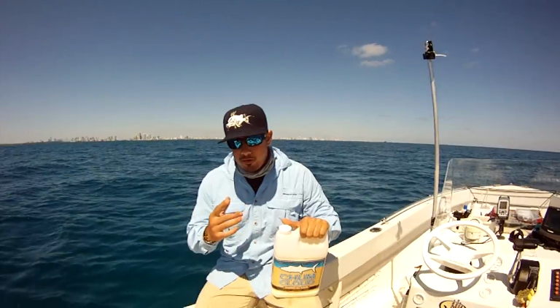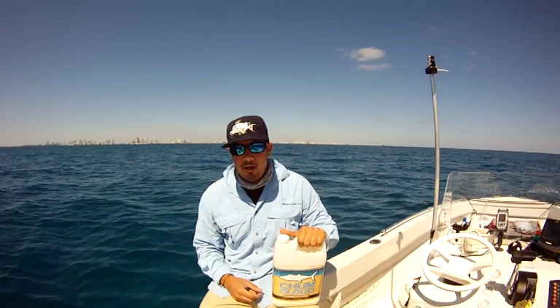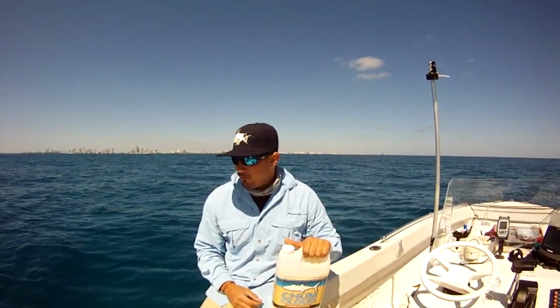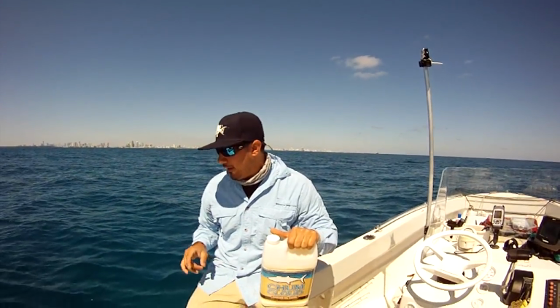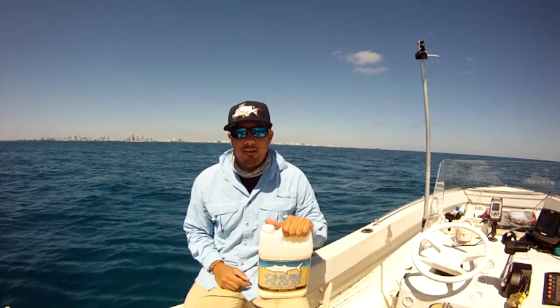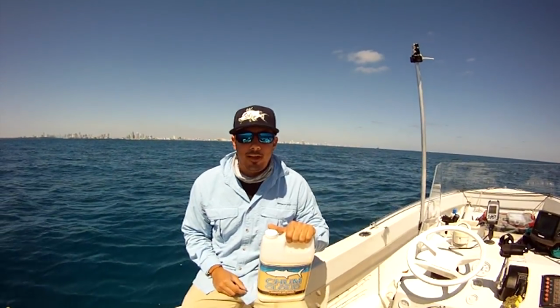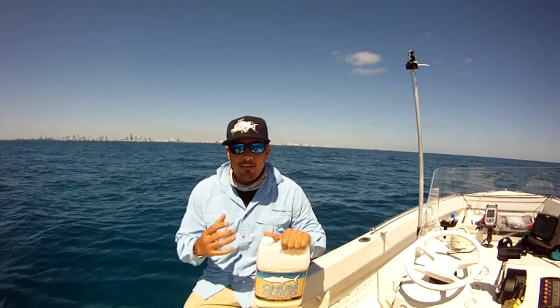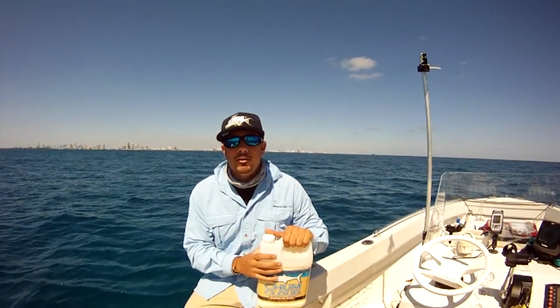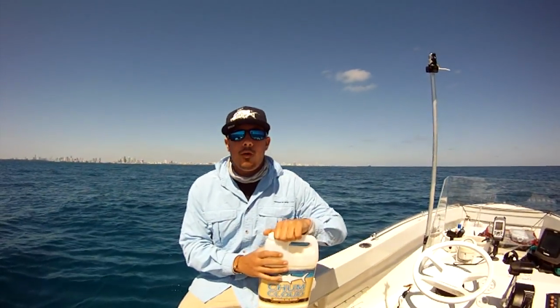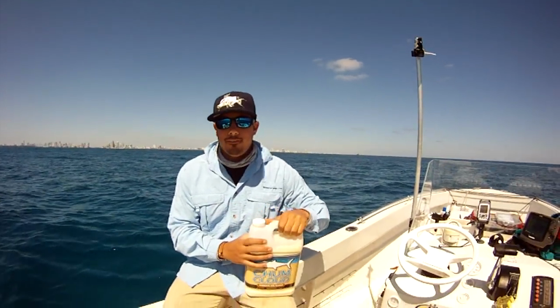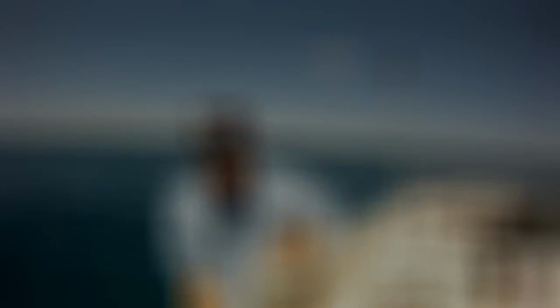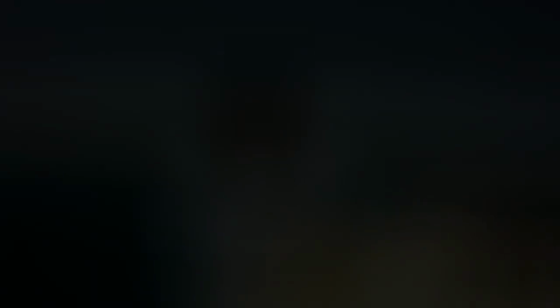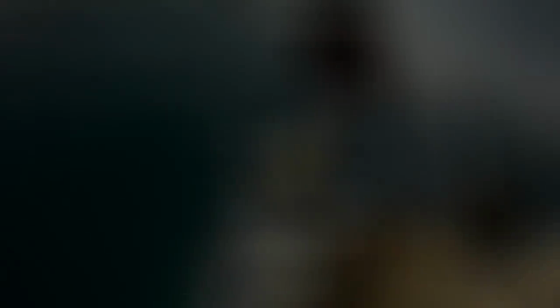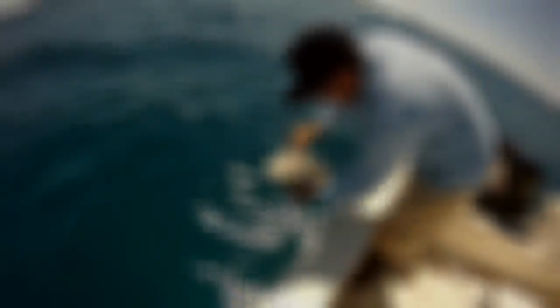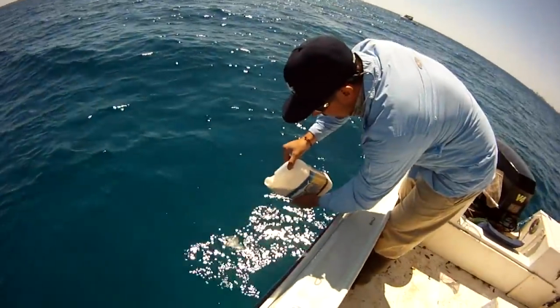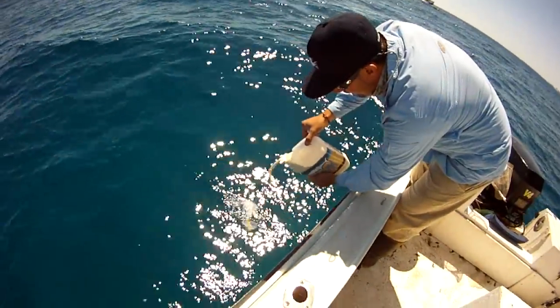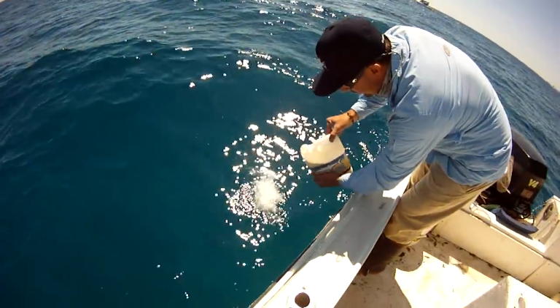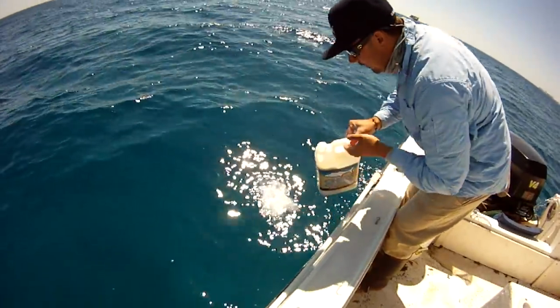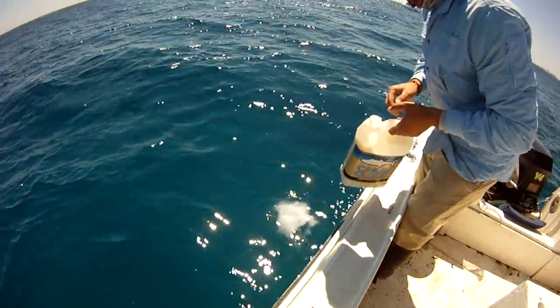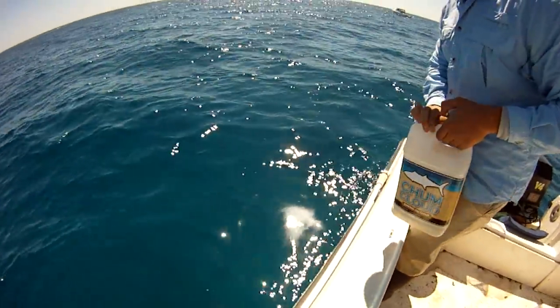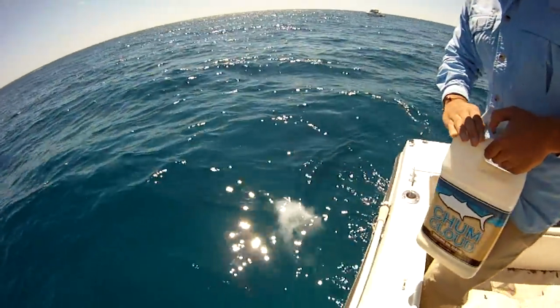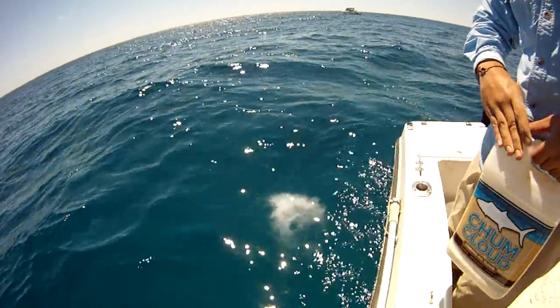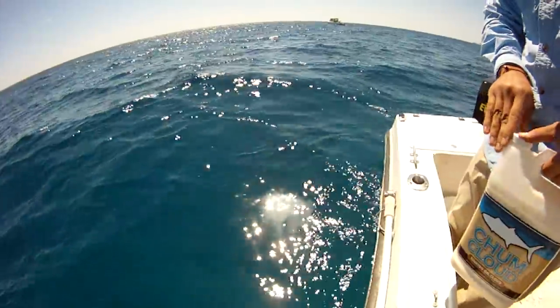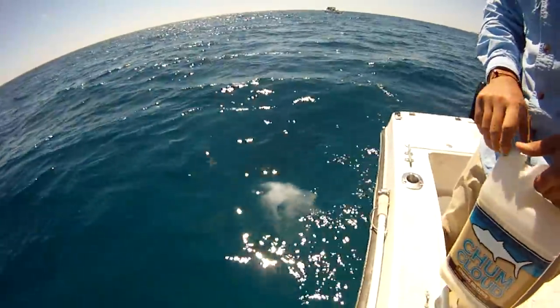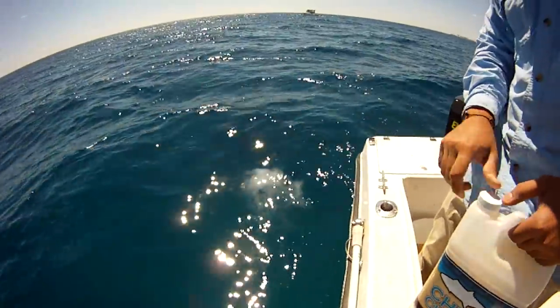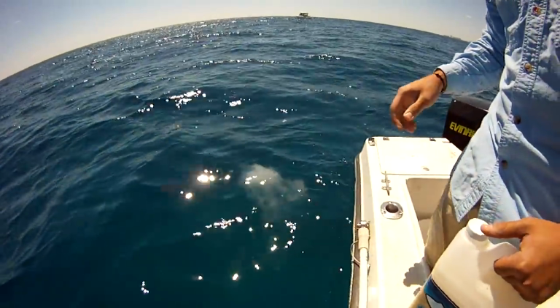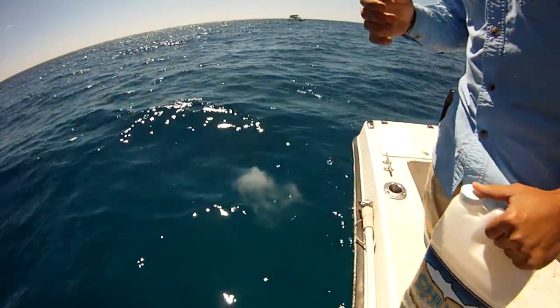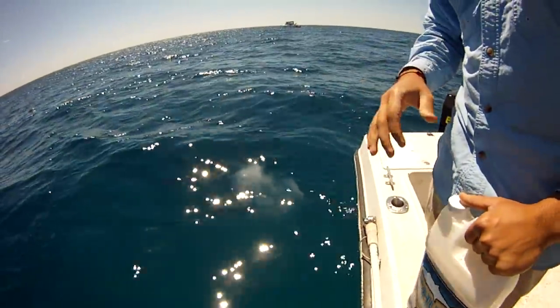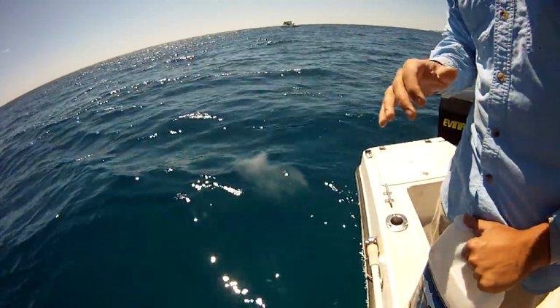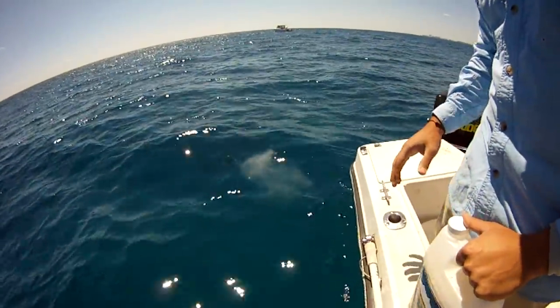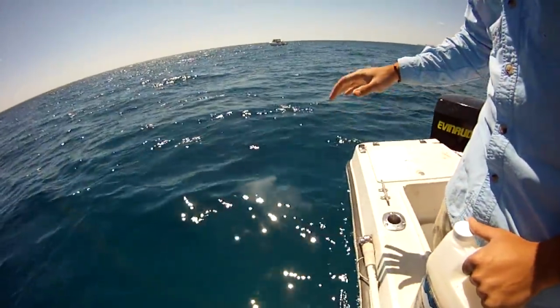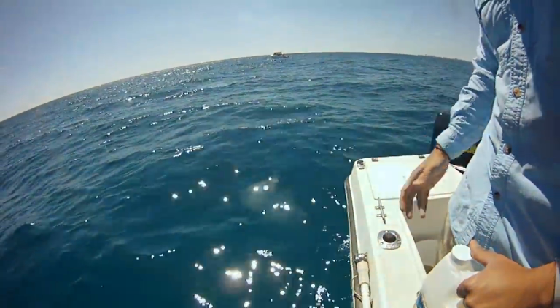We're going to show you how it works and you're going to get to look at it and see how it looks in the water. As you can see, what it does is pretty much just clouds the water, and it also sinks. It doesn't stay on the surface but it also sinks.